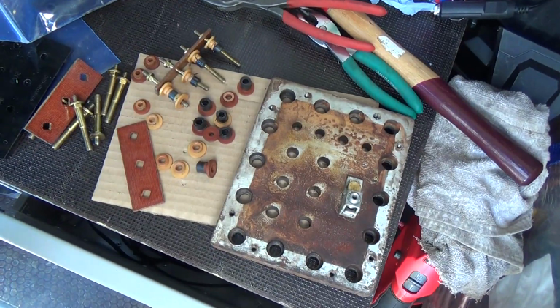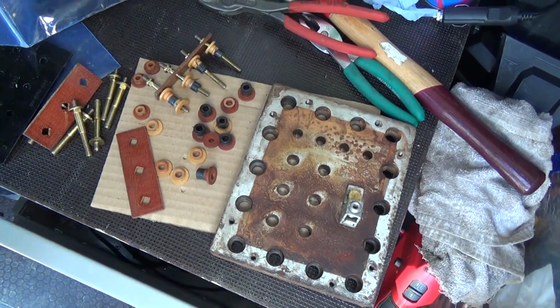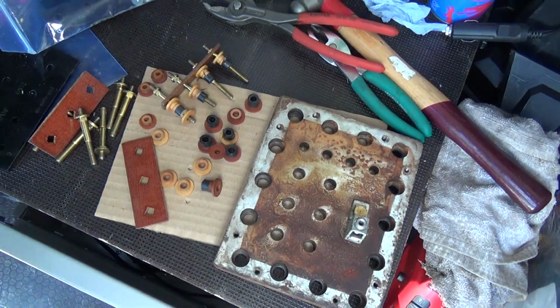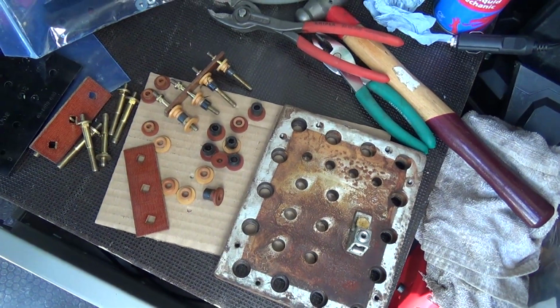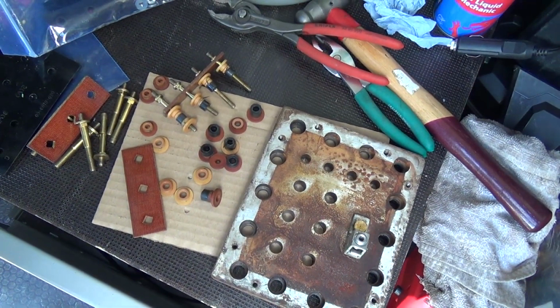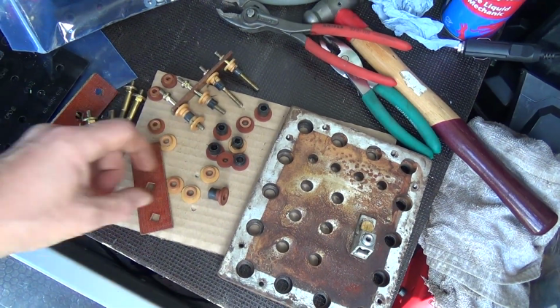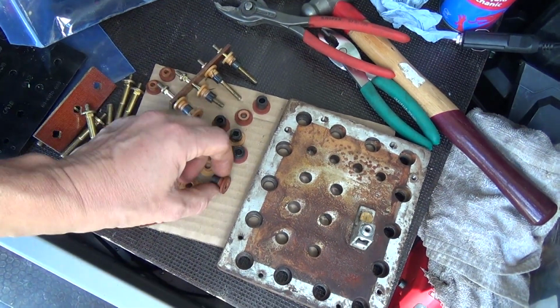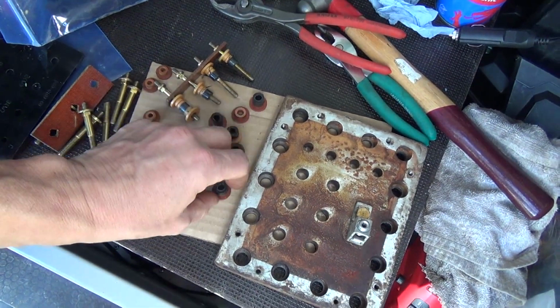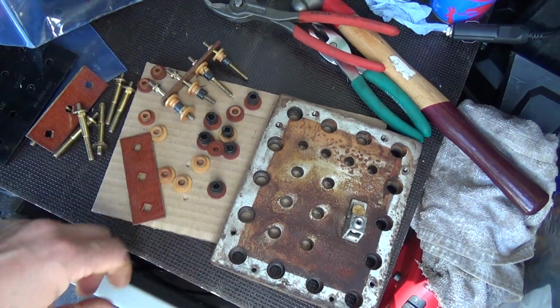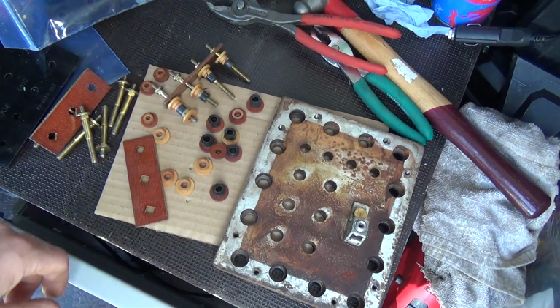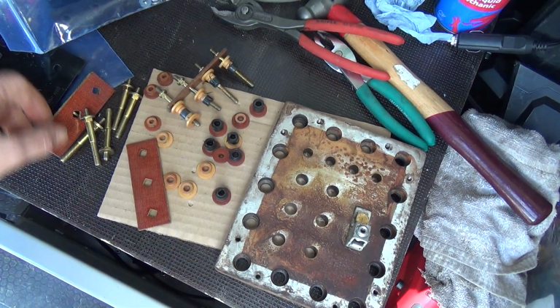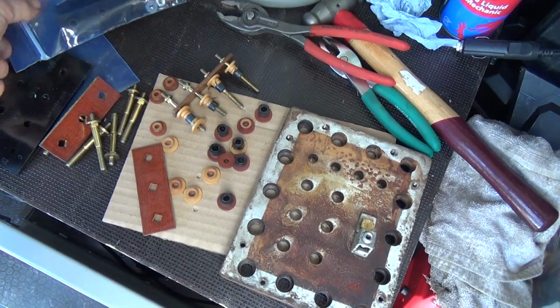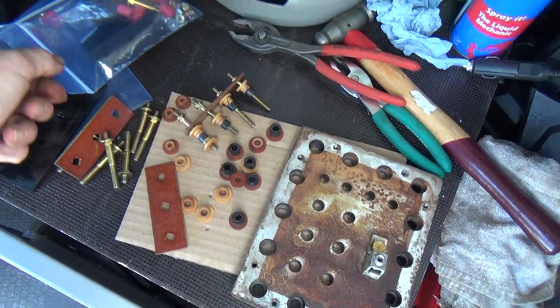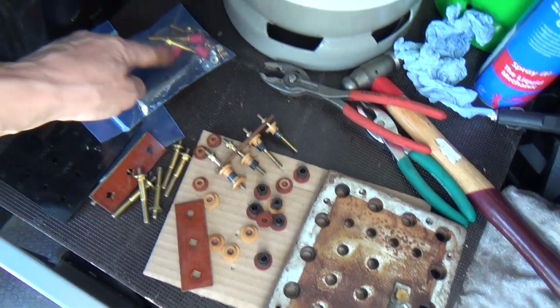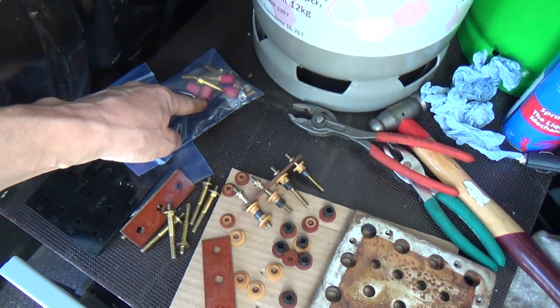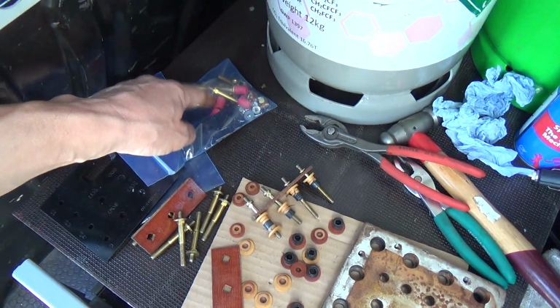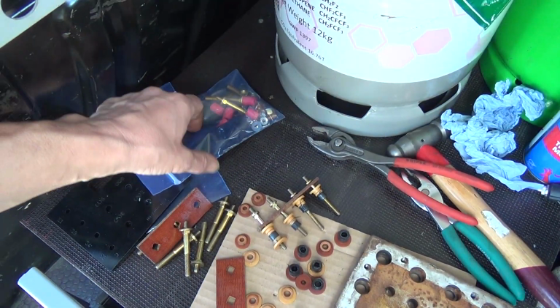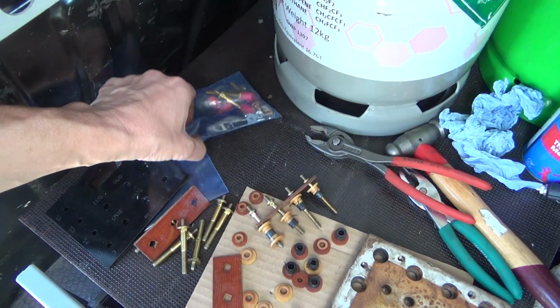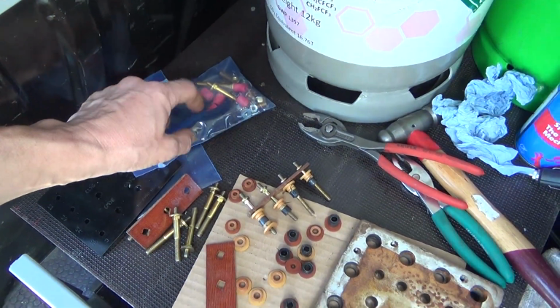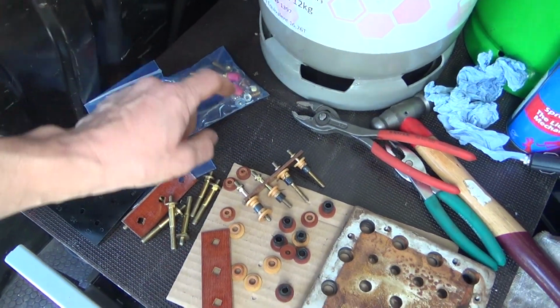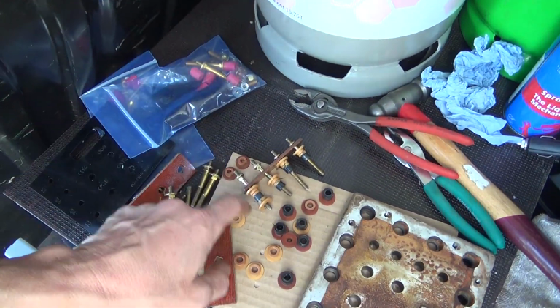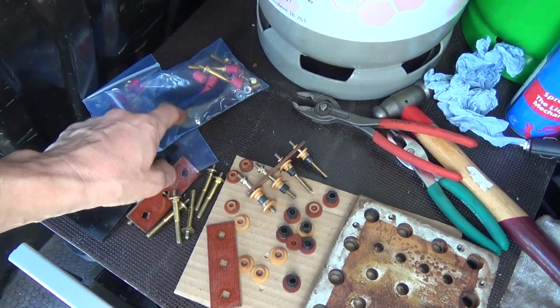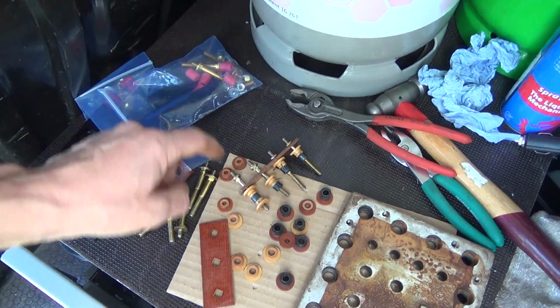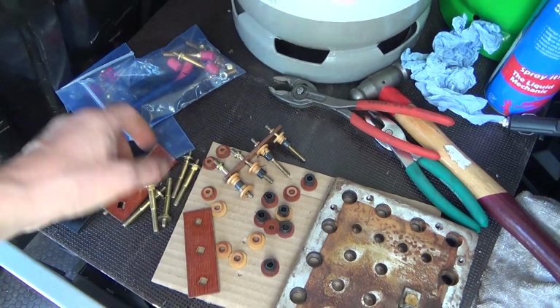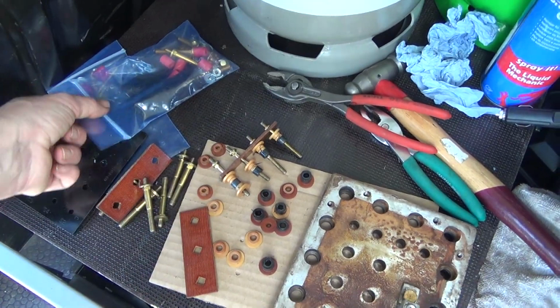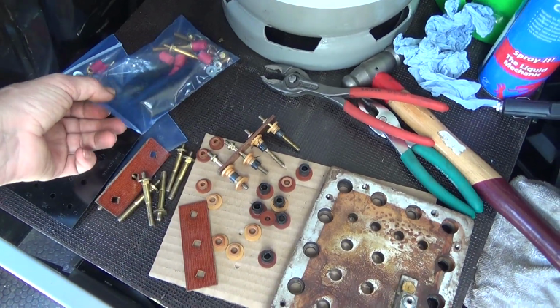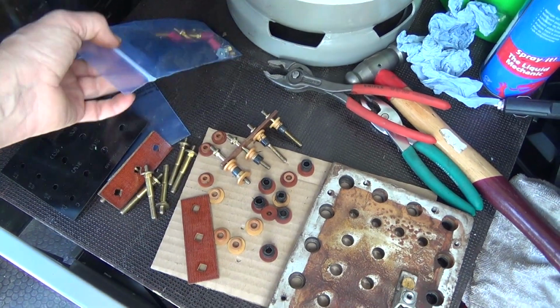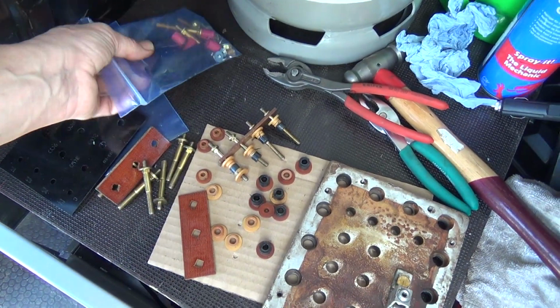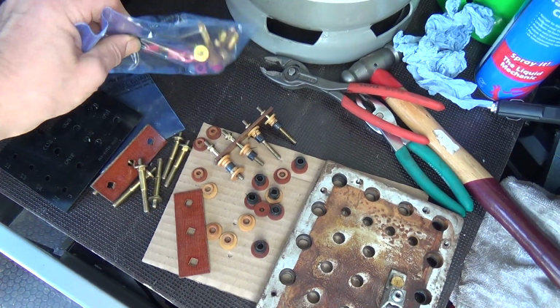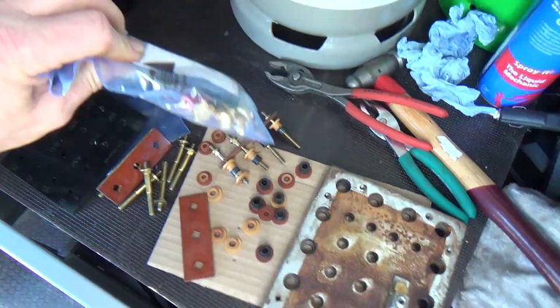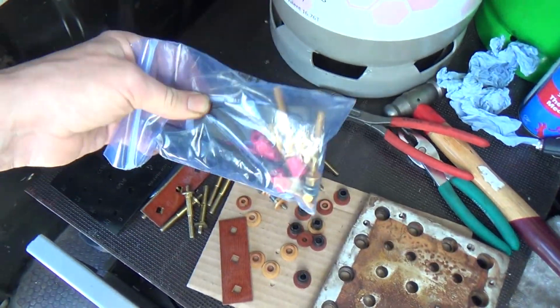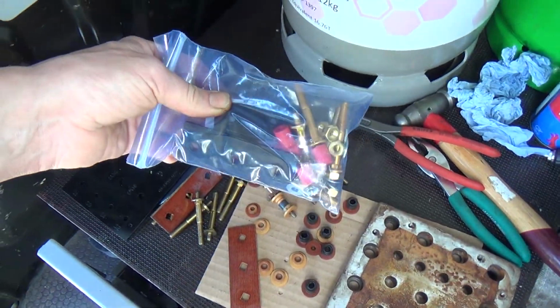I think we might clean some of this rust off here quickly with the whizzy wheel, and then we're going to take all the bits out and try assembling them to see if we can come up with something that makes sense. We've got two of these plates.